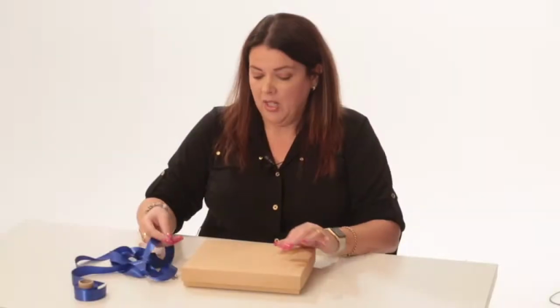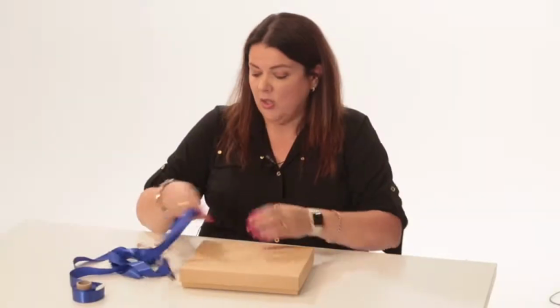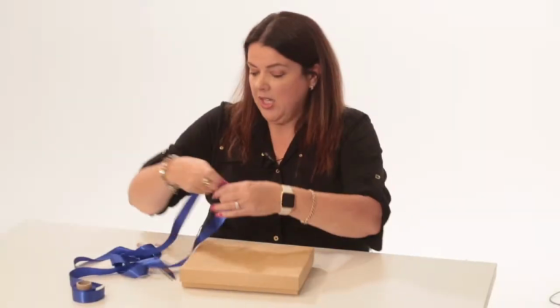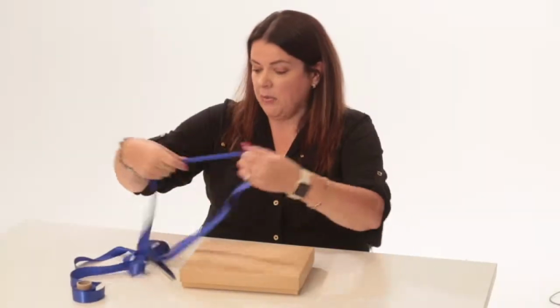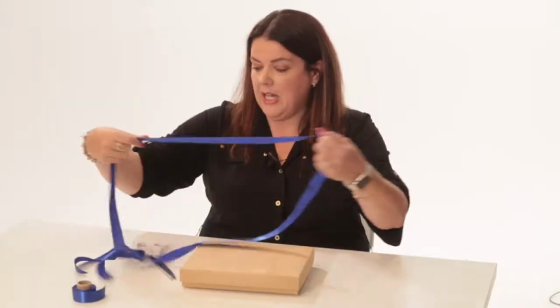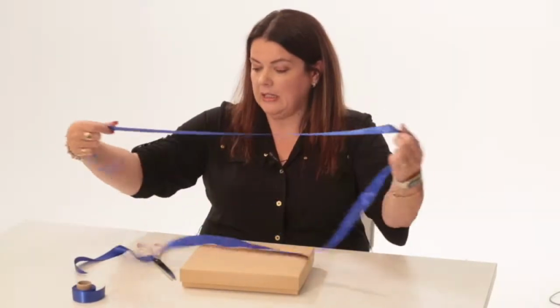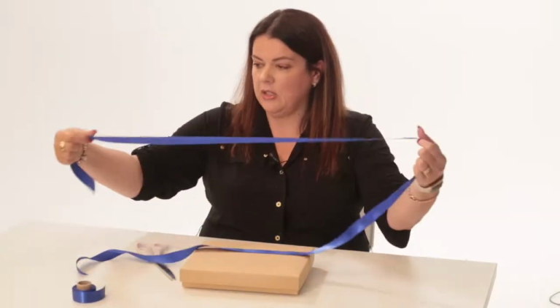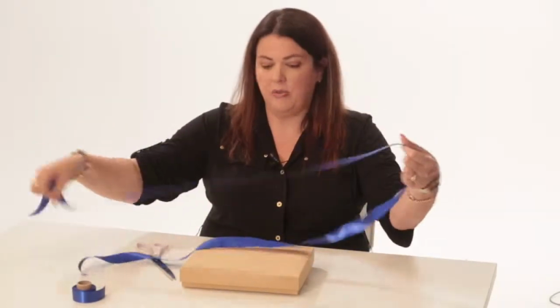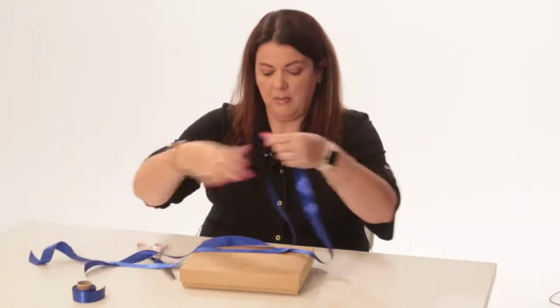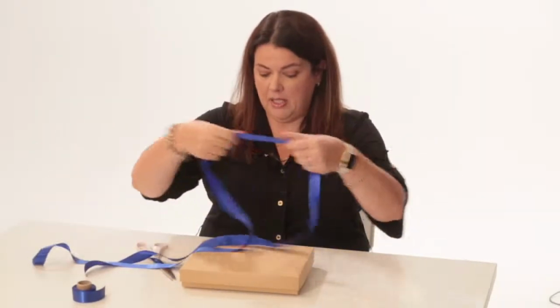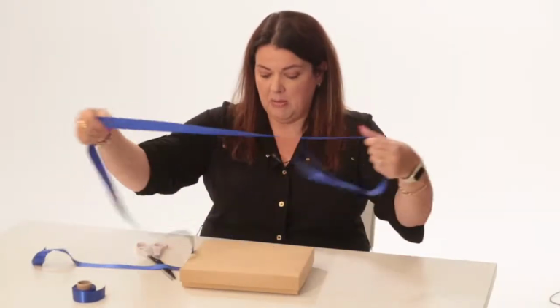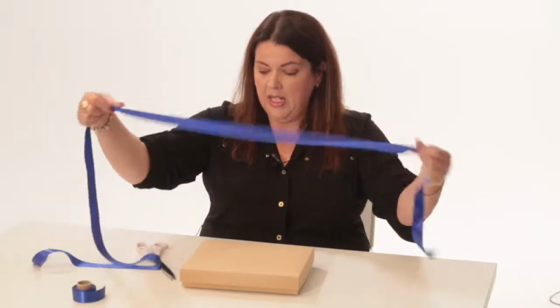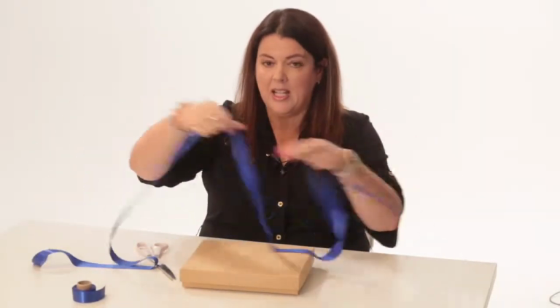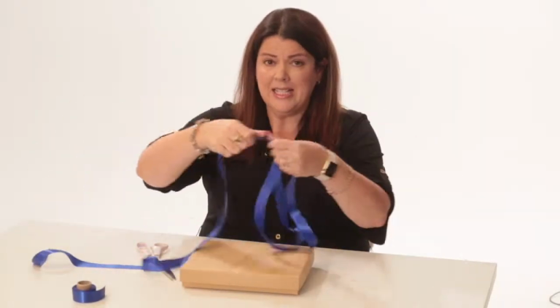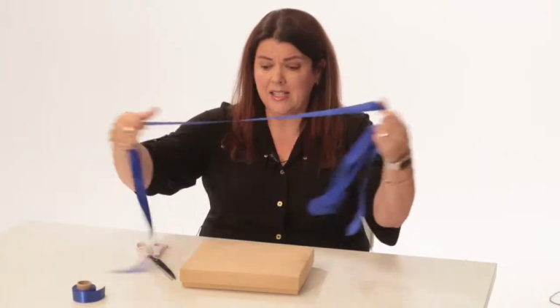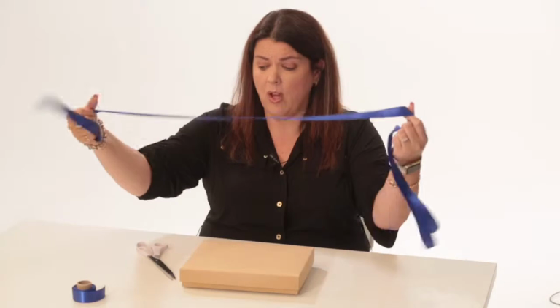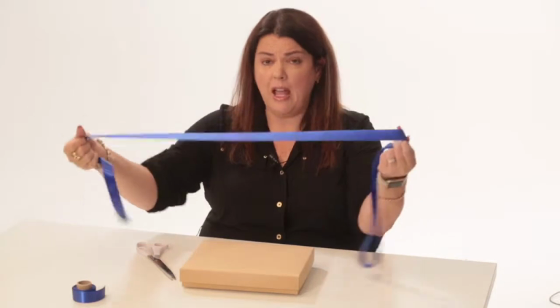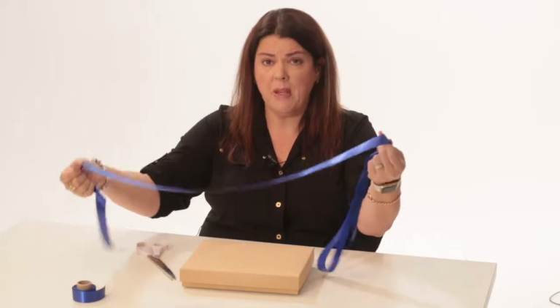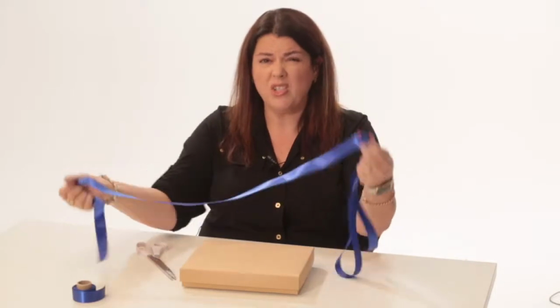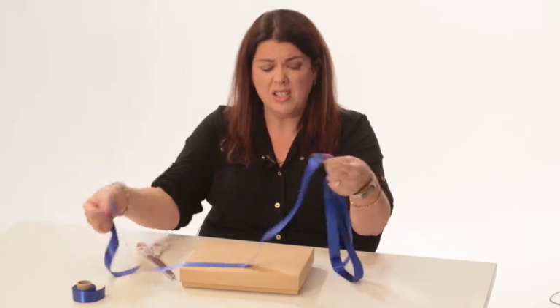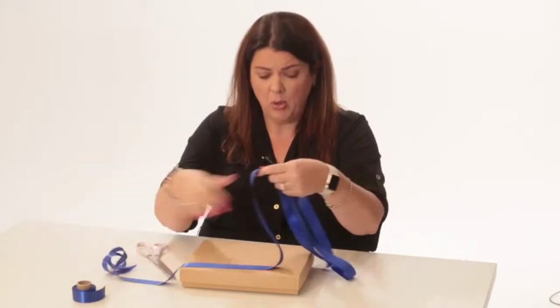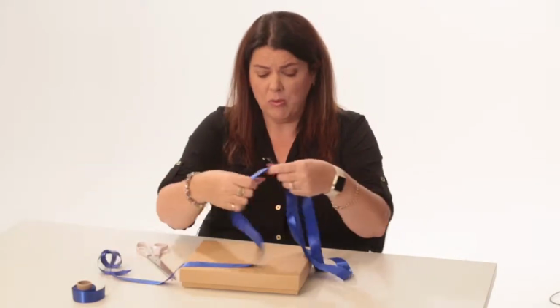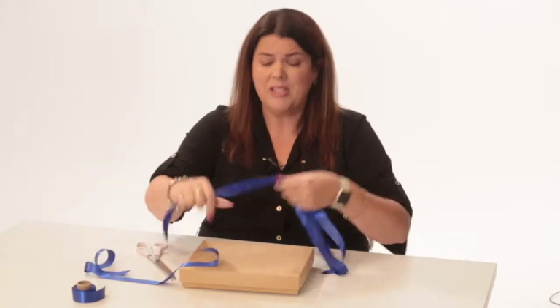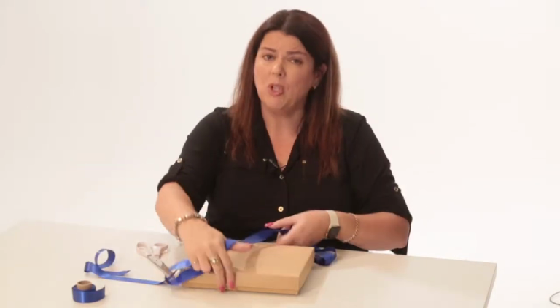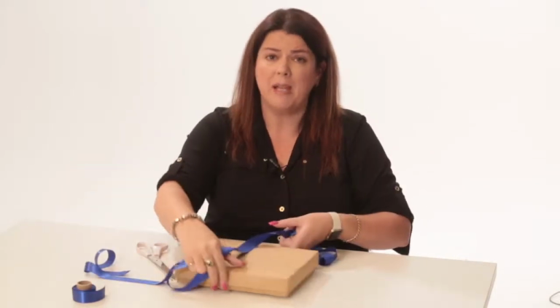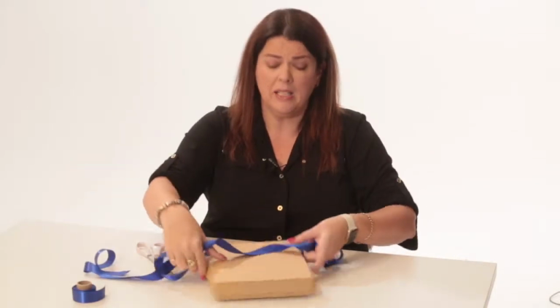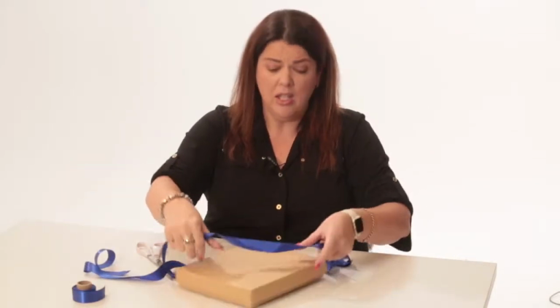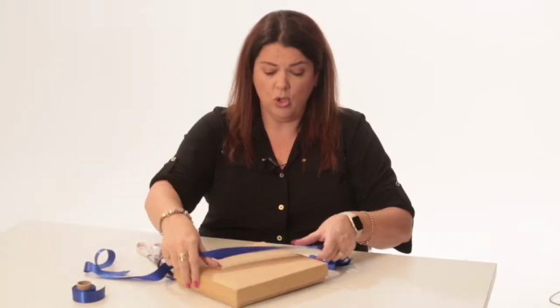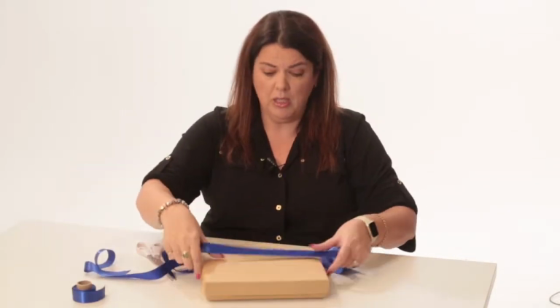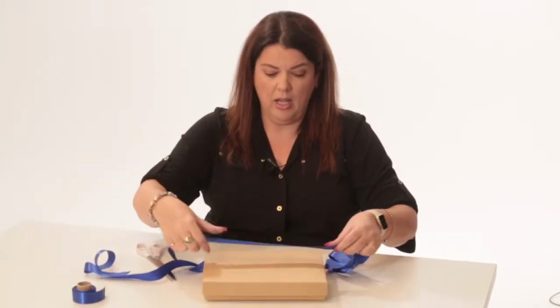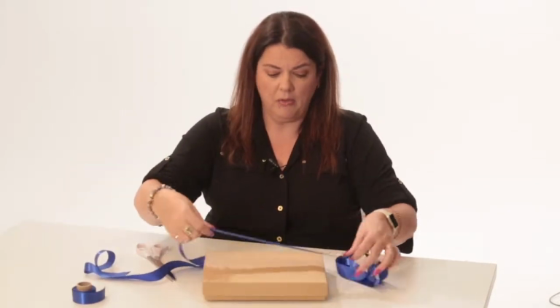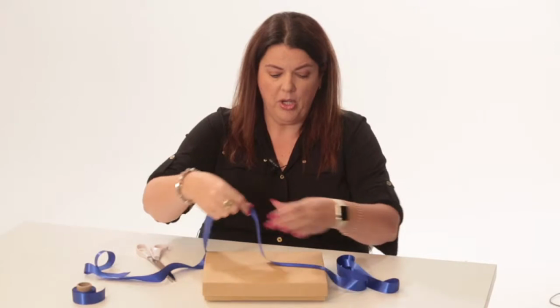So I've just pre-cut a length of satin ribbon here. You can see this is quite a large piece, so don't skimp on your ribbon because sometimes that makes the job a lot harder for you.